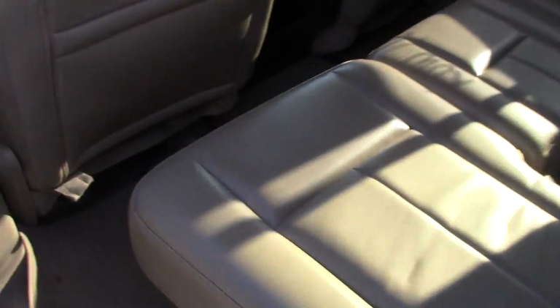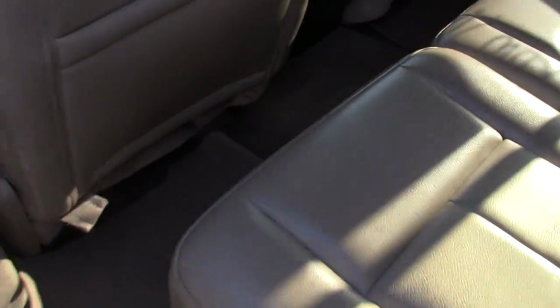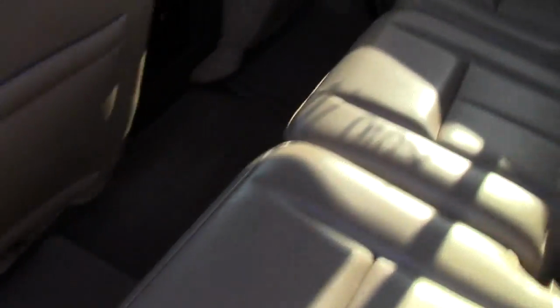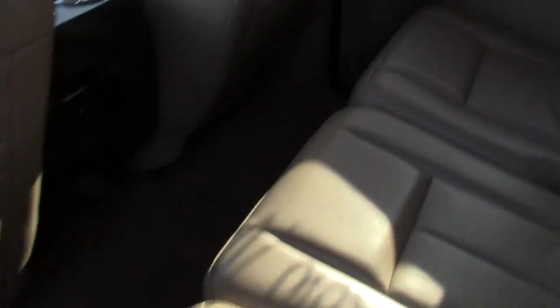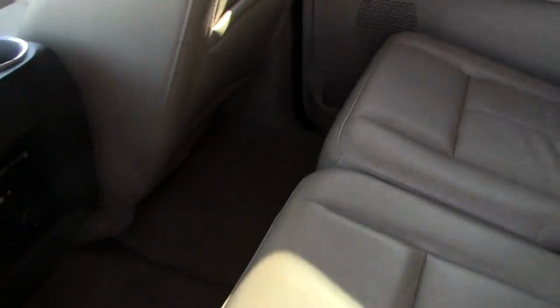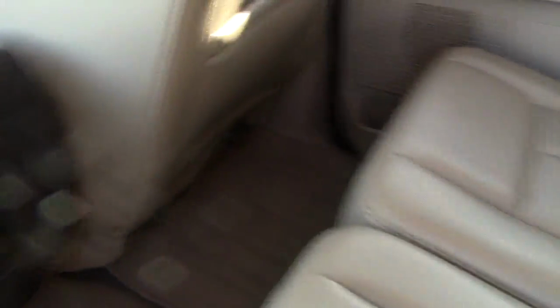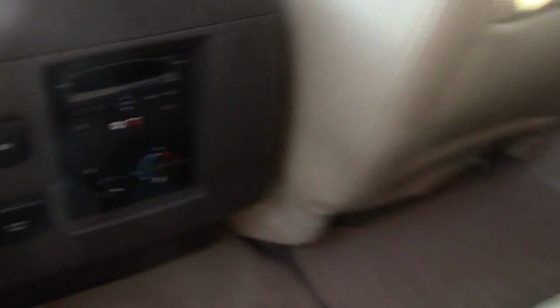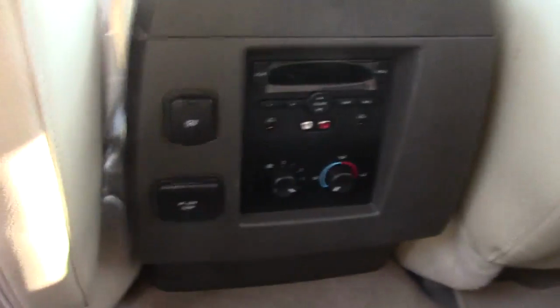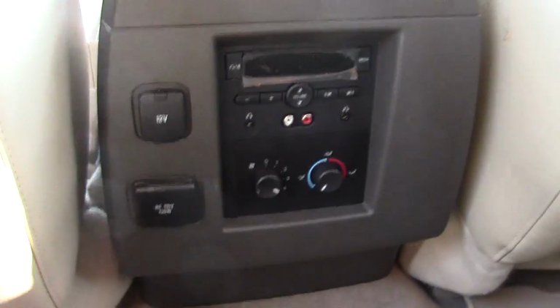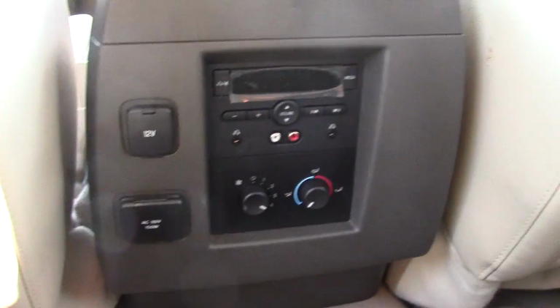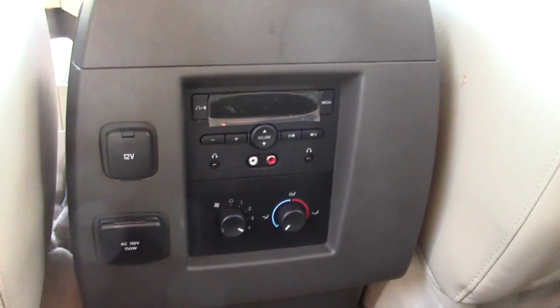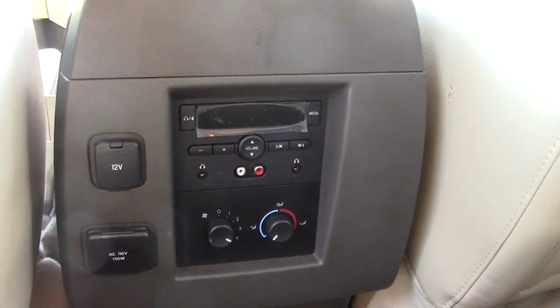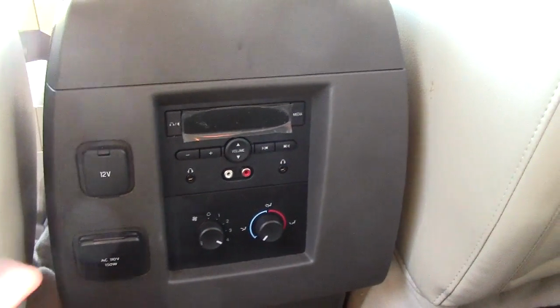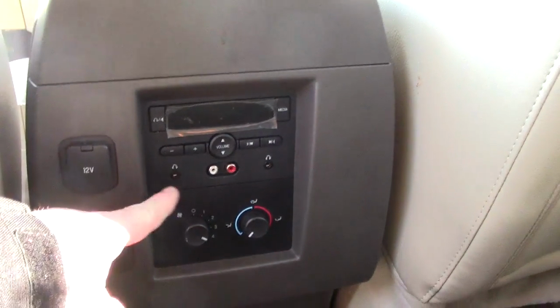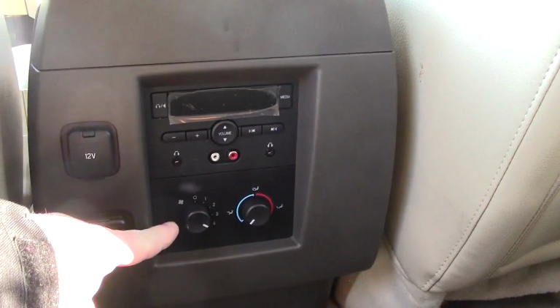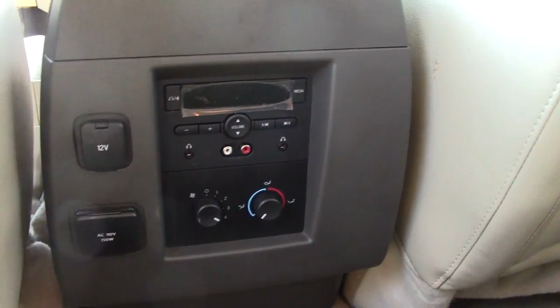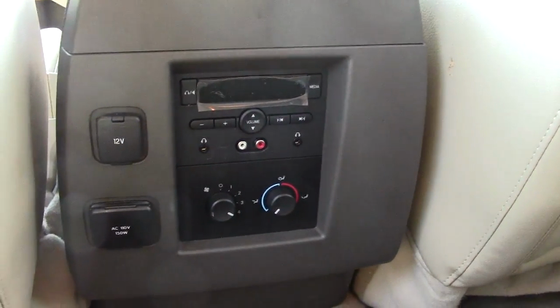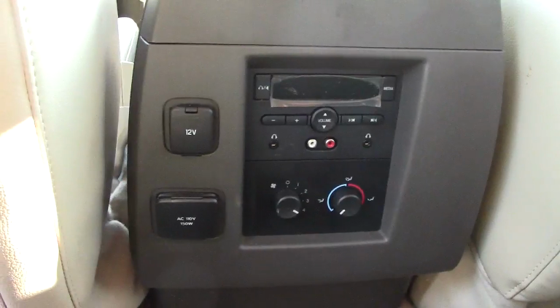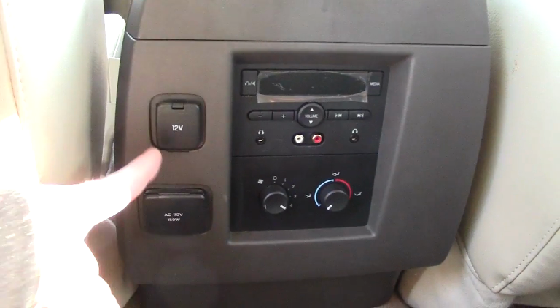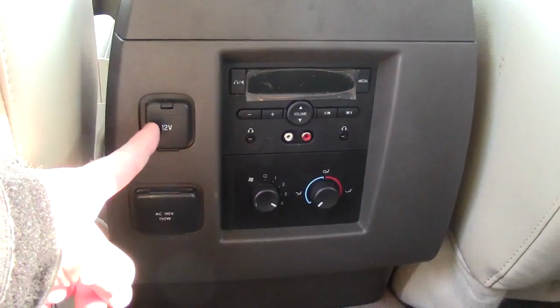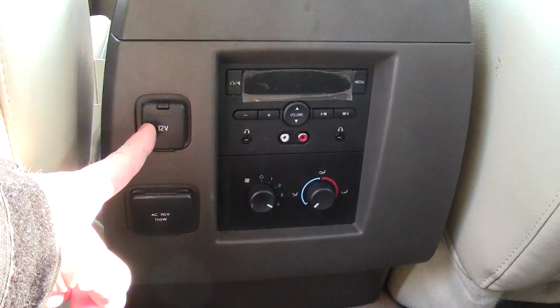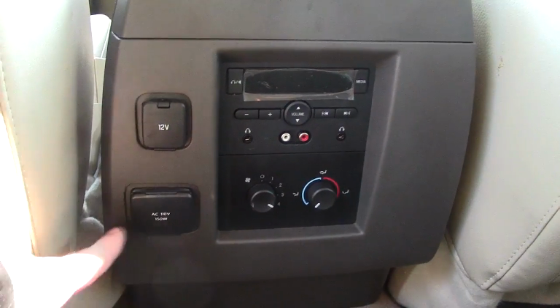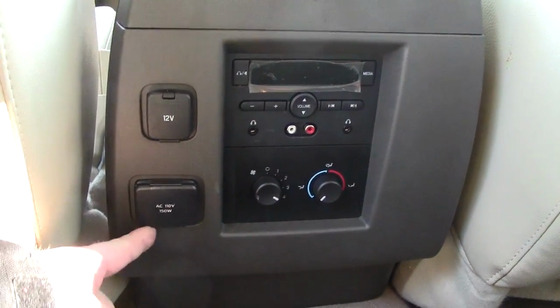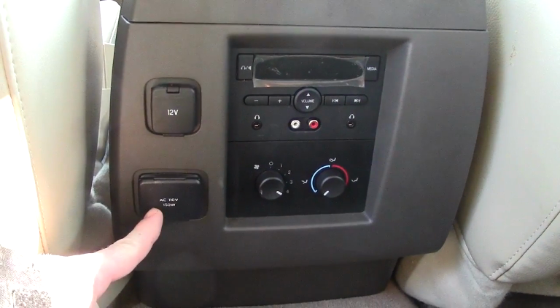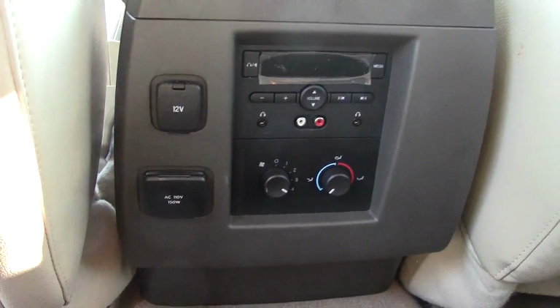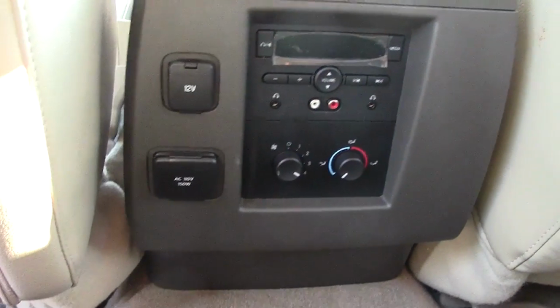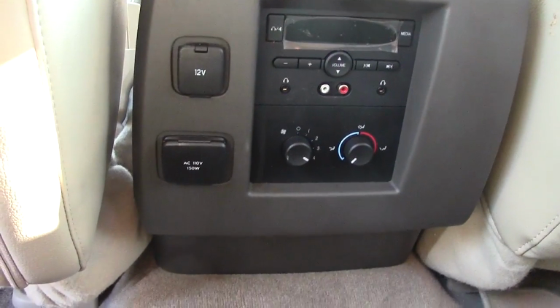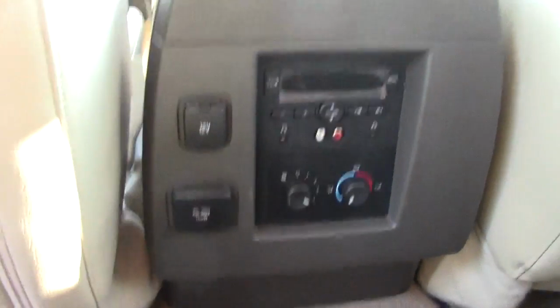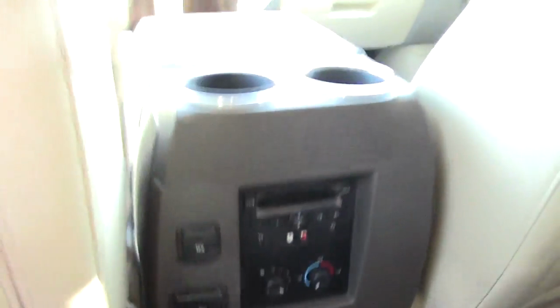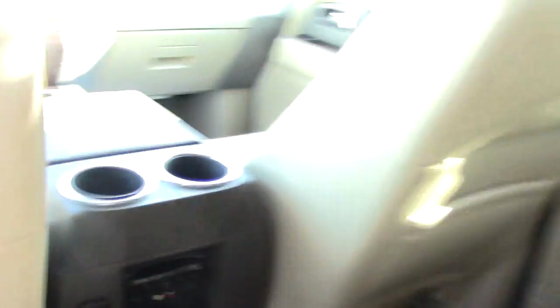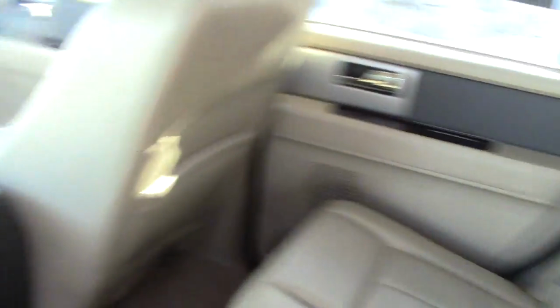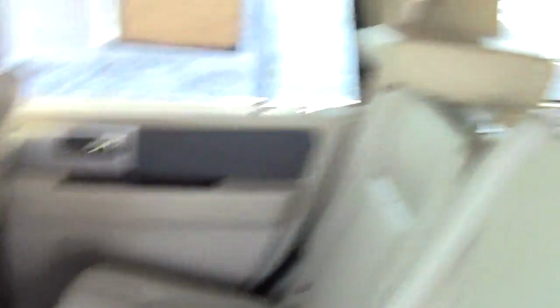And the back seat here — good leg room in the back. Has the audio controls and the climate control here, plus a 12 volt plug-in and an AC 110 down below there to plug in all of your extra stuff.